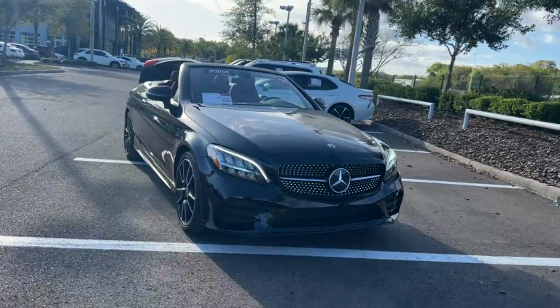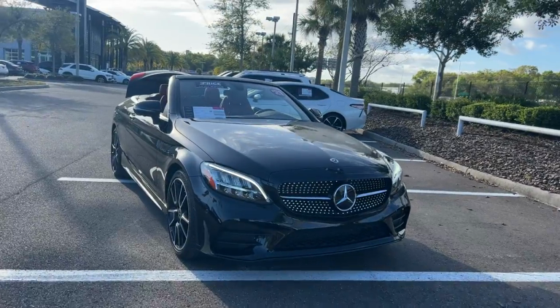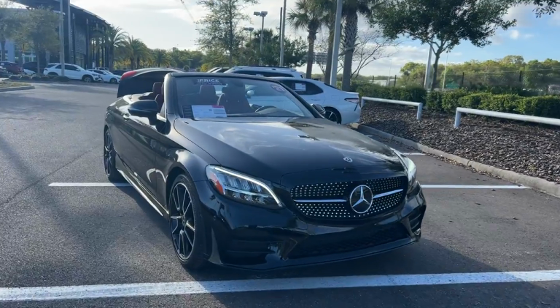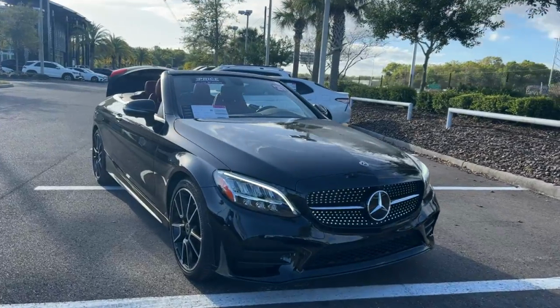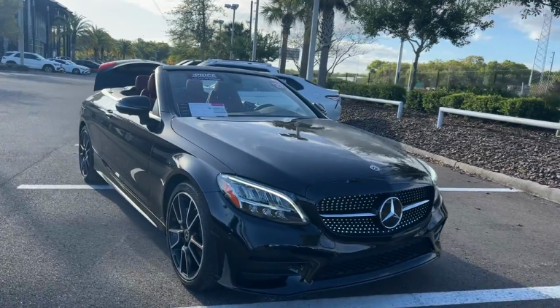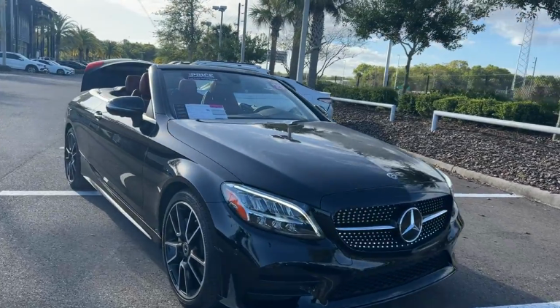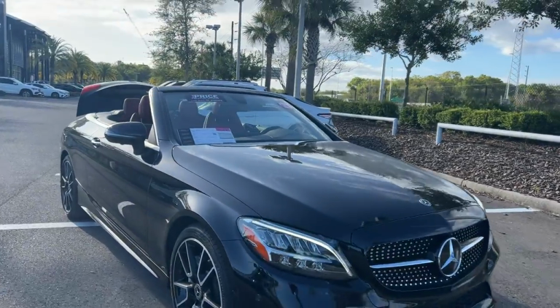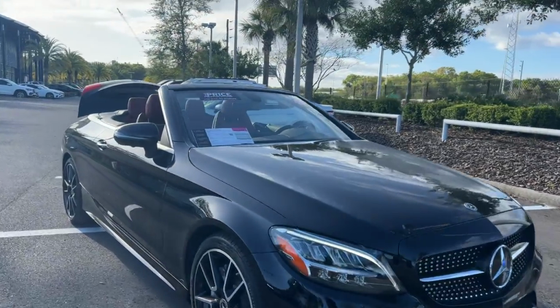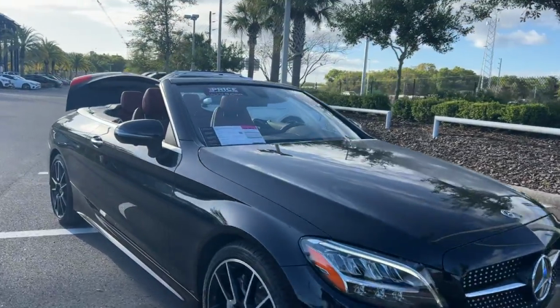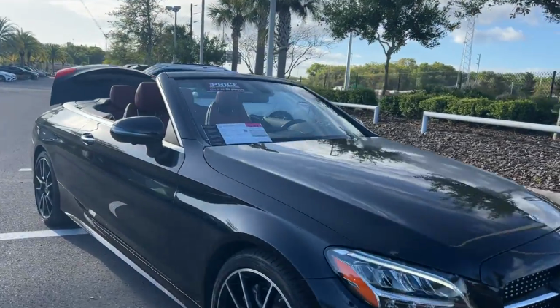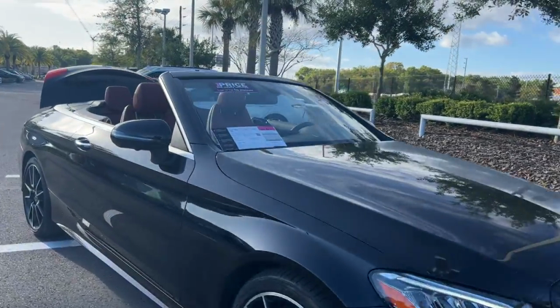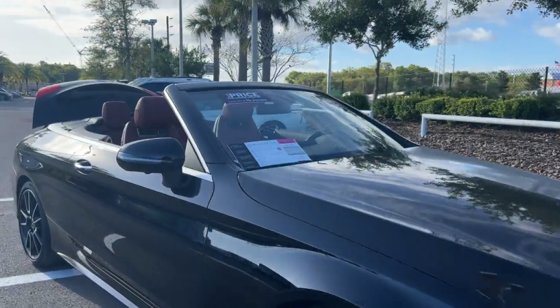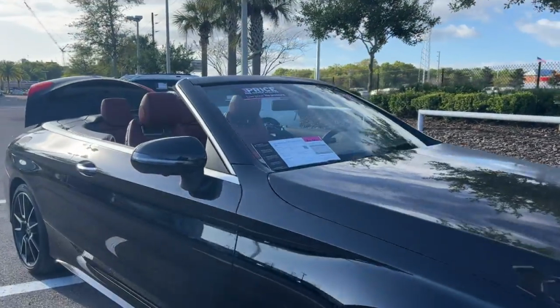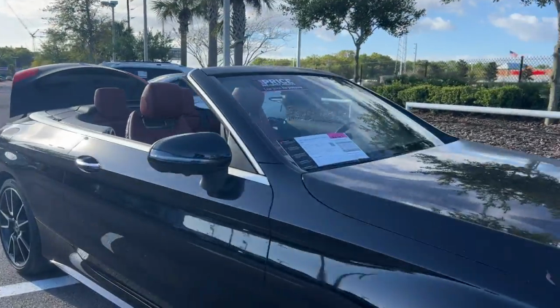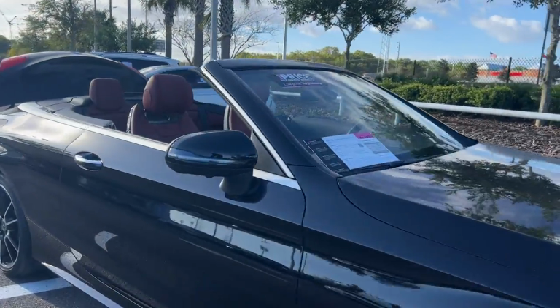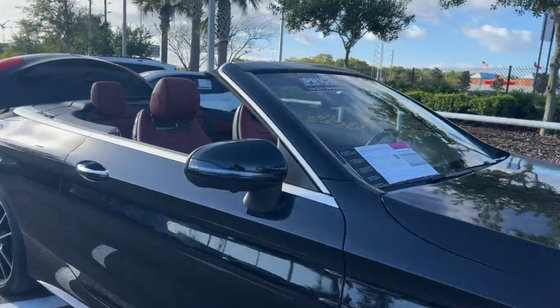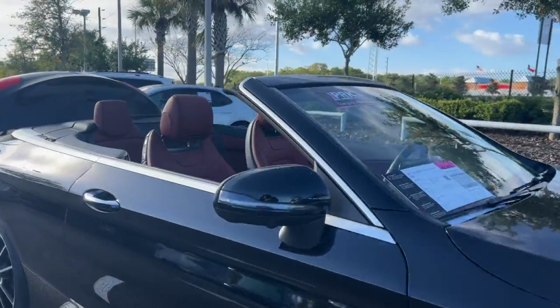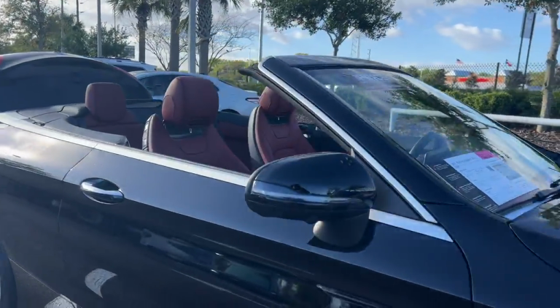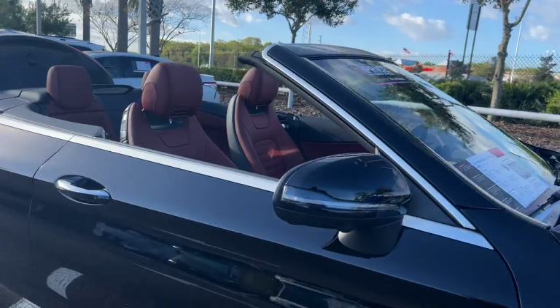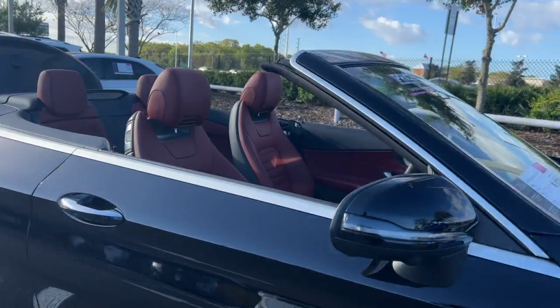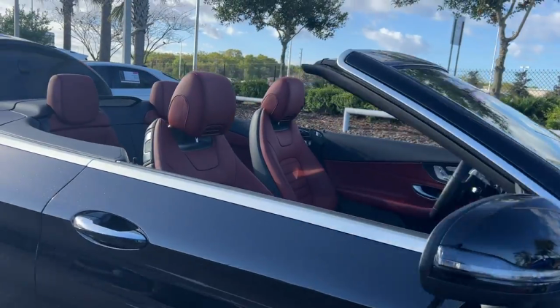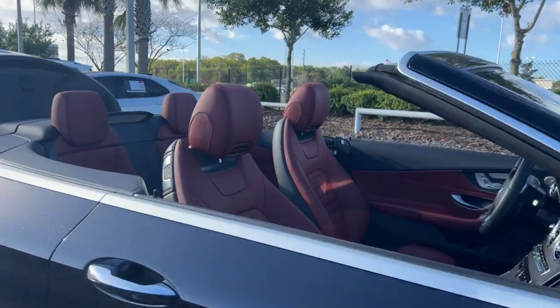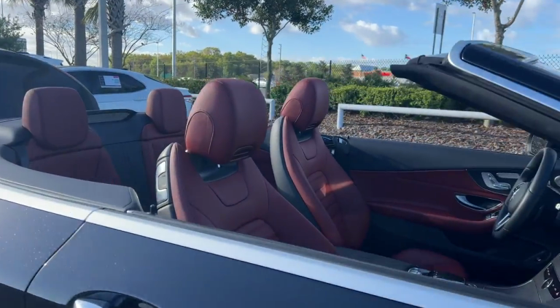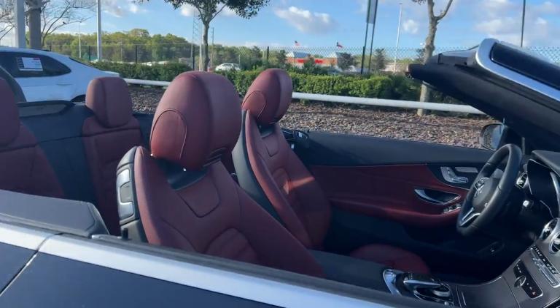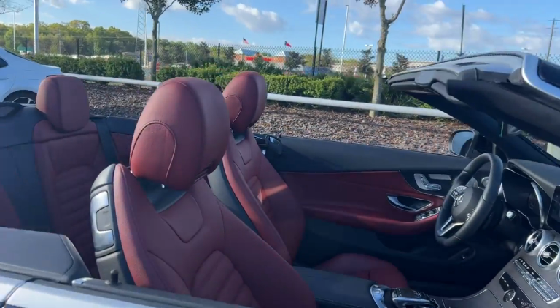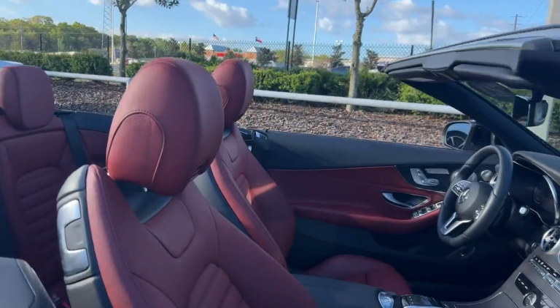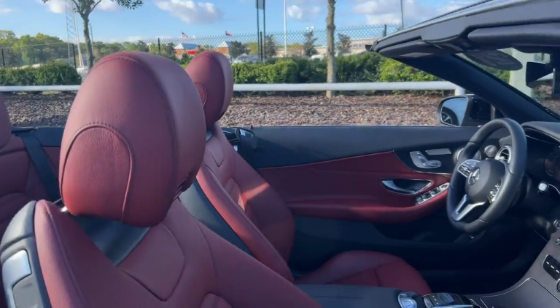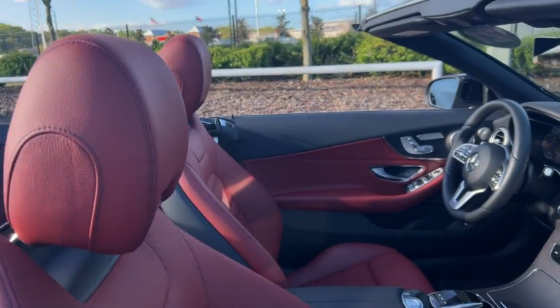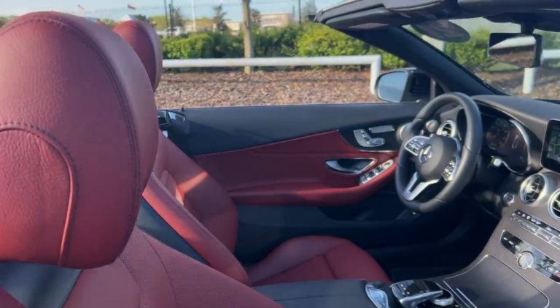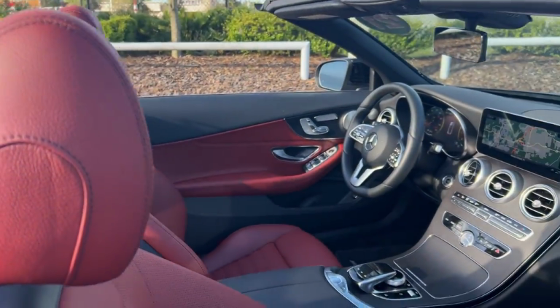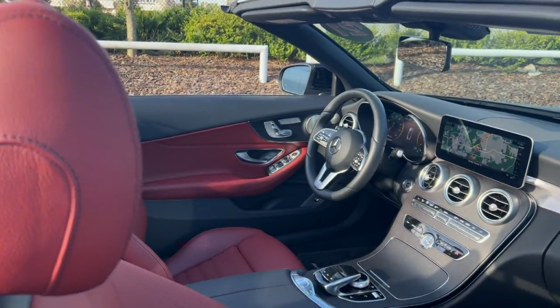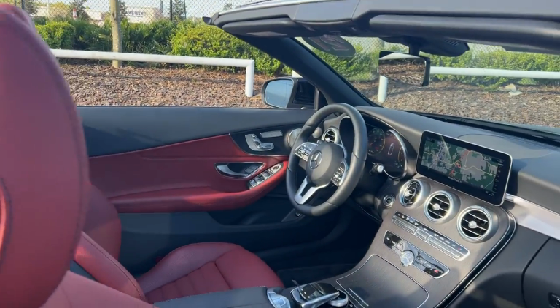This is a 2021 Mercedes-Benz C300 Cabriolet. It comes in black, silver, and red leather interior.